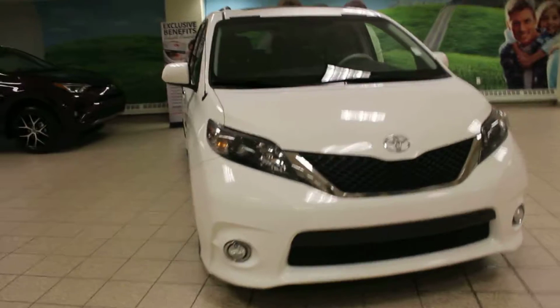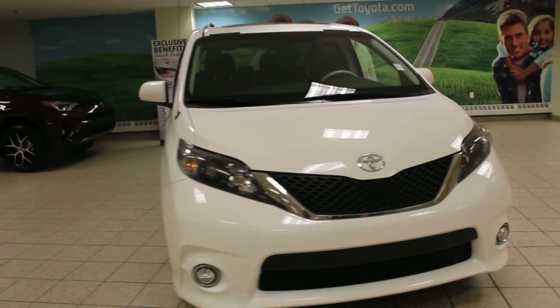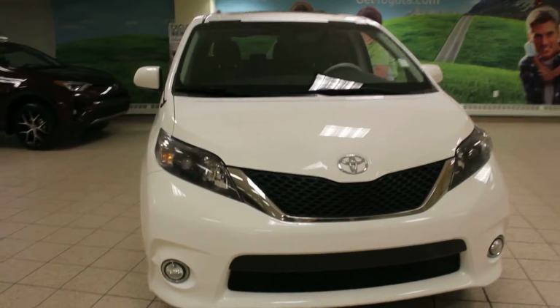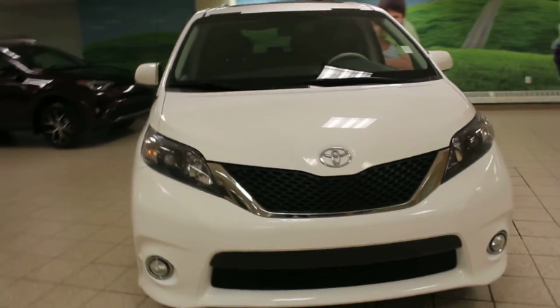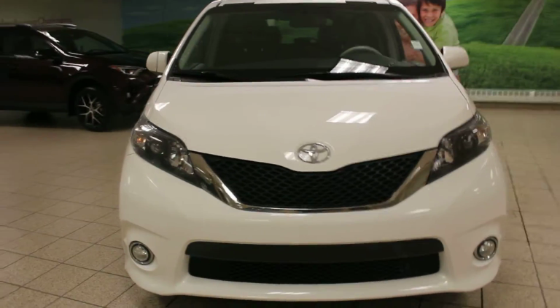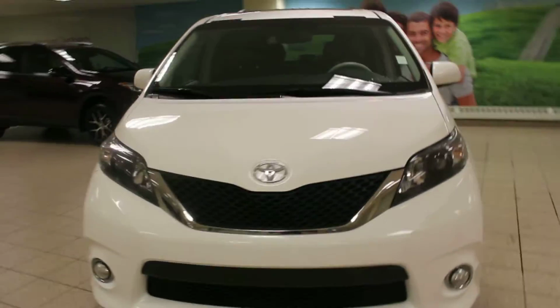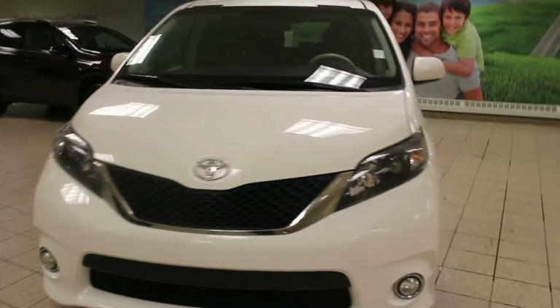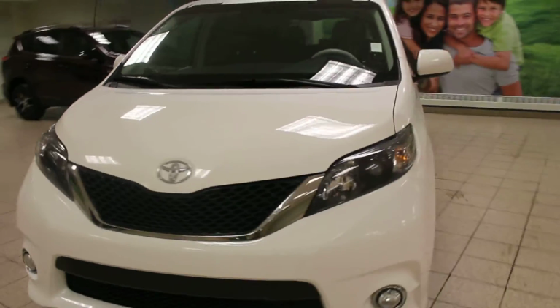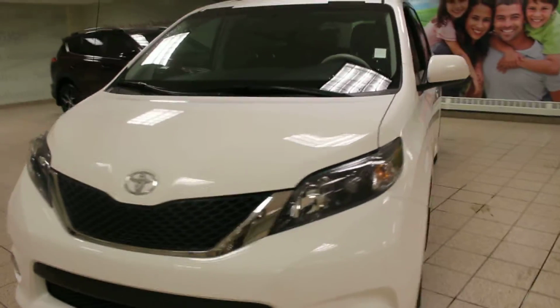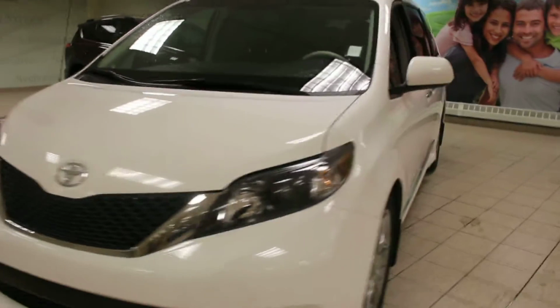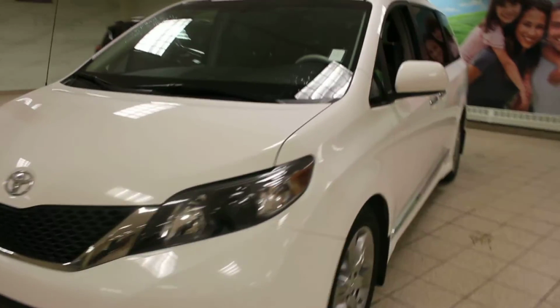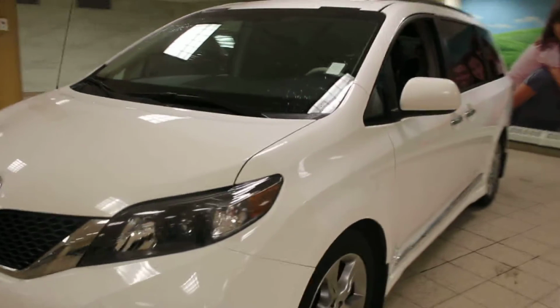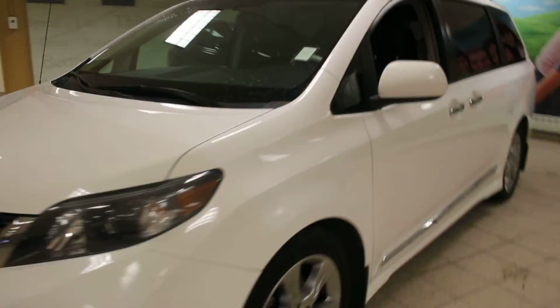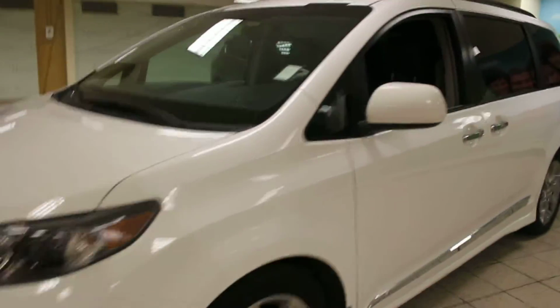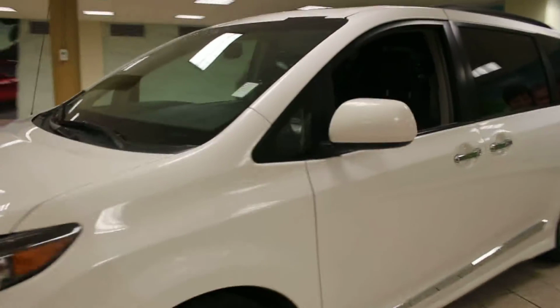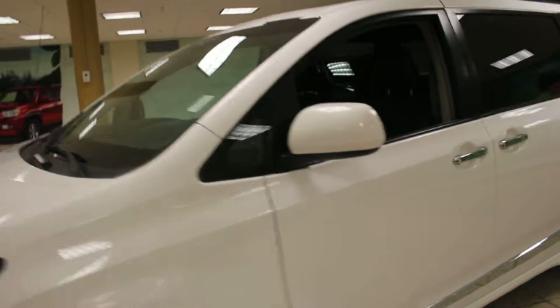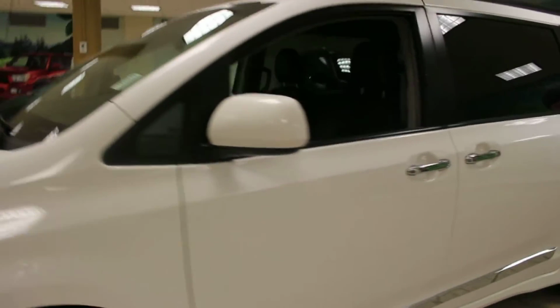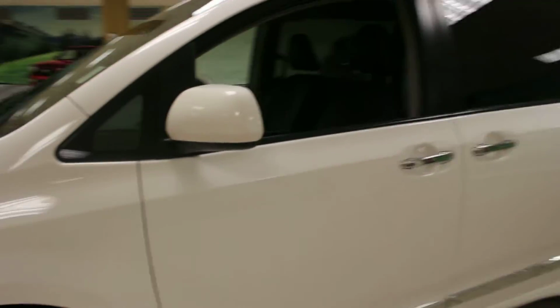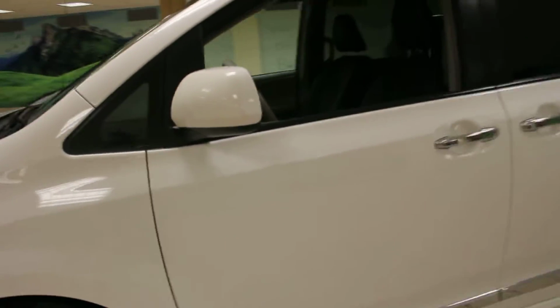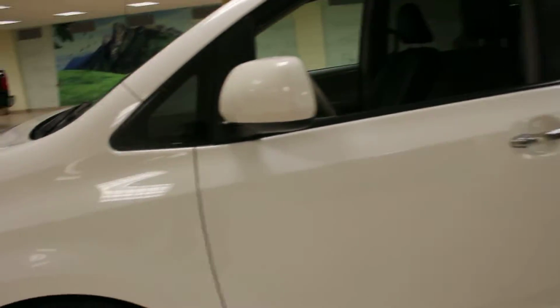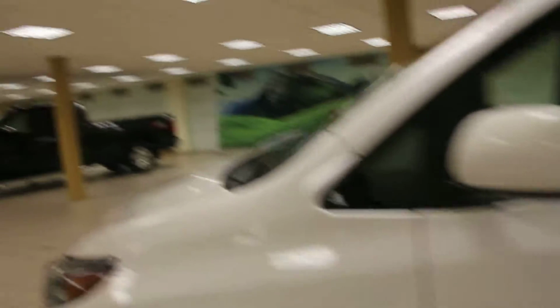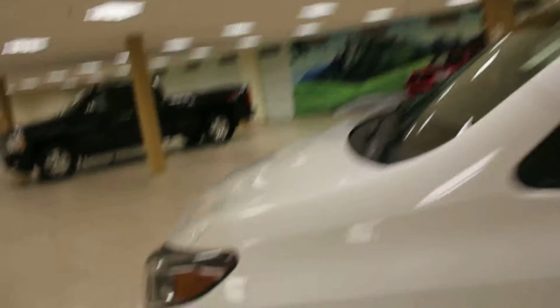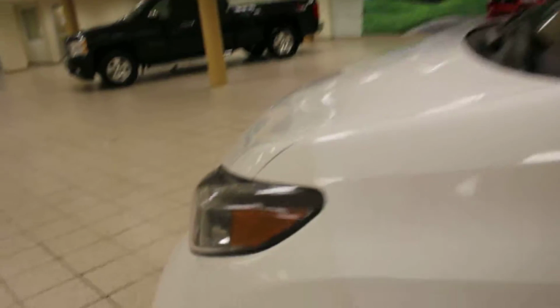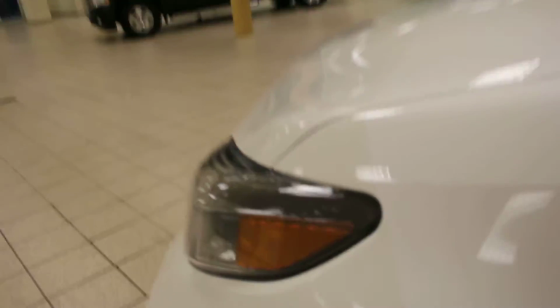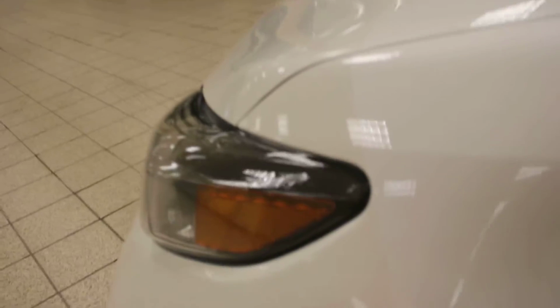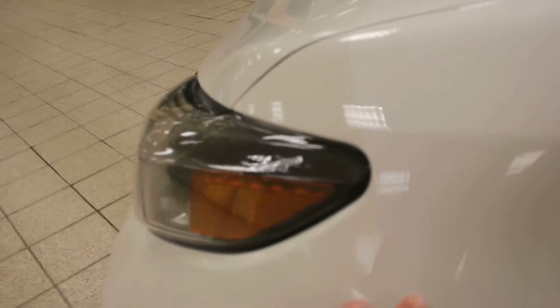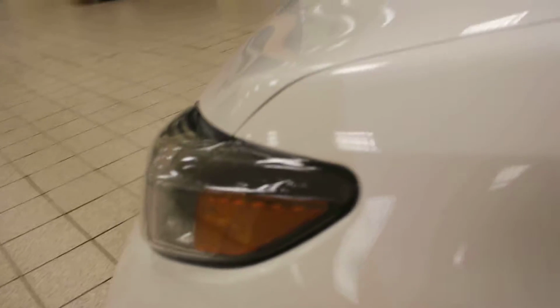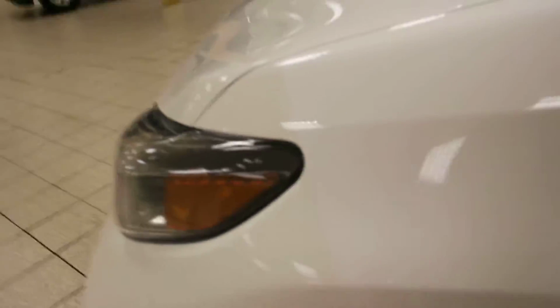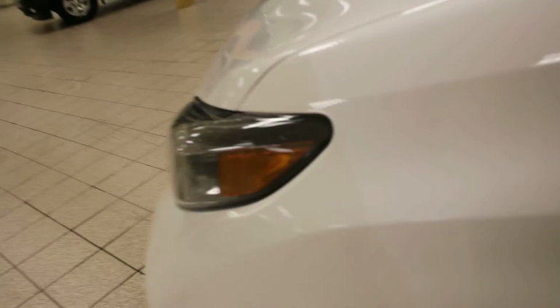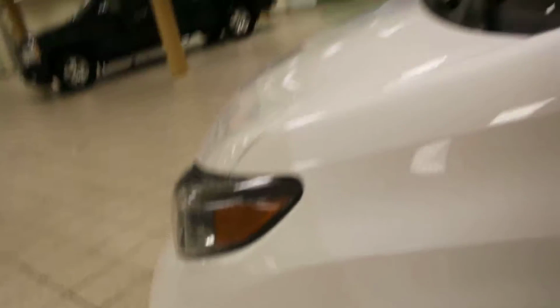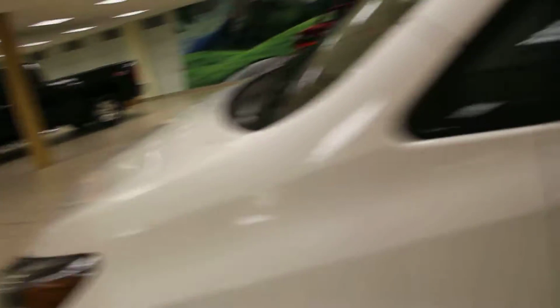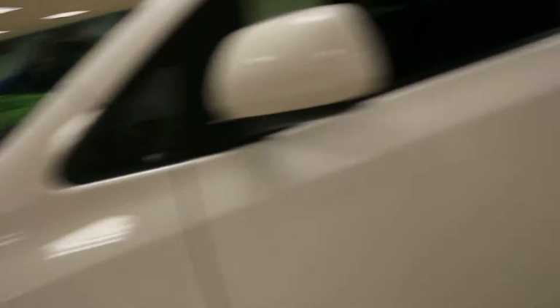Hey guys, it's Ashley here from Charles Glen Toyota. Today we're taking a look at a 2013 Toyota Sienna. Now this minivan looks to be in excellent shape, and if we go up to the hood here of this minivan, you can see it does come equipped with 3M film to protect it from rock chips.